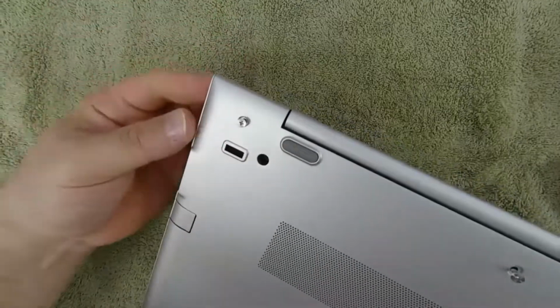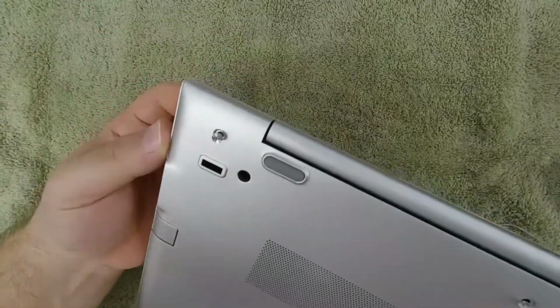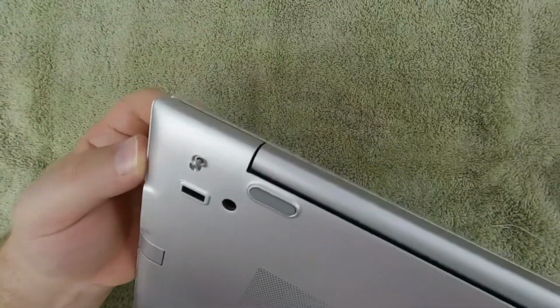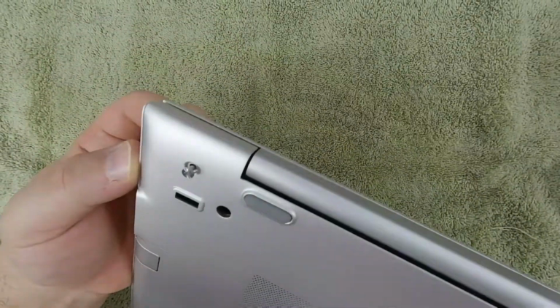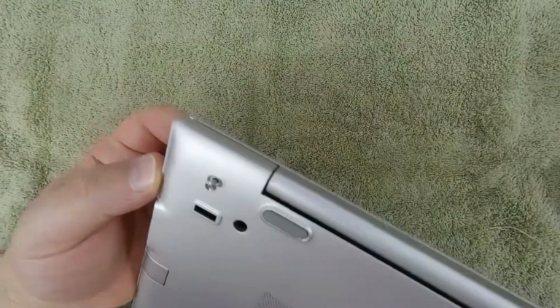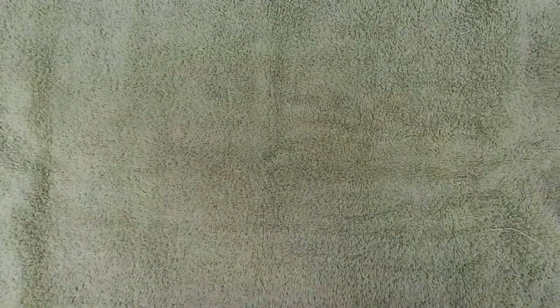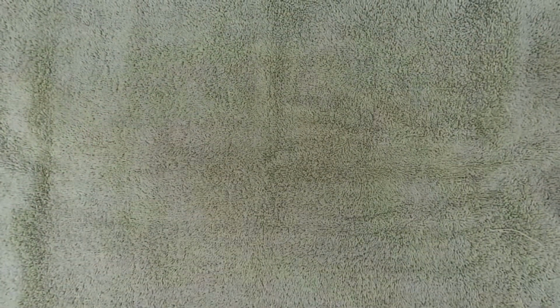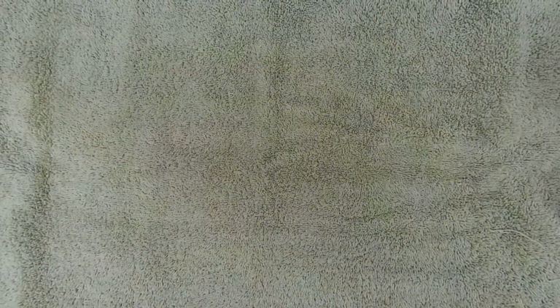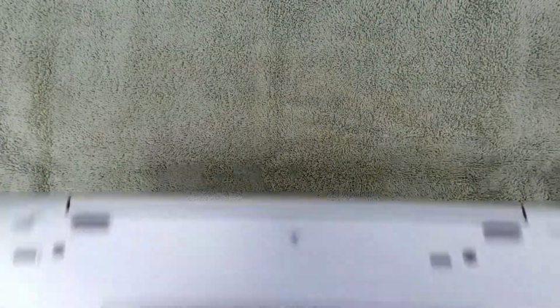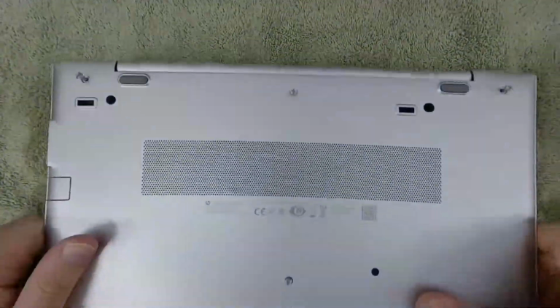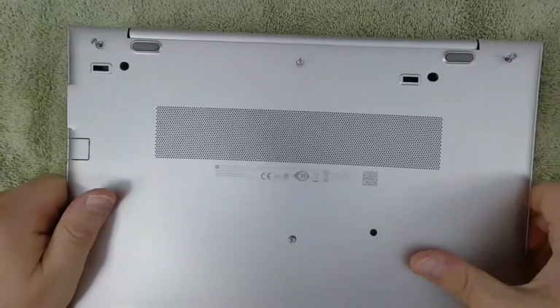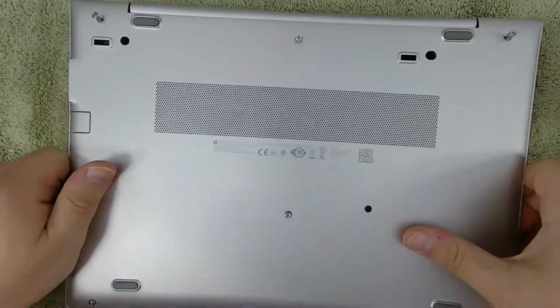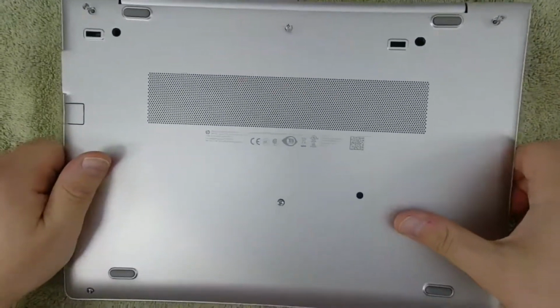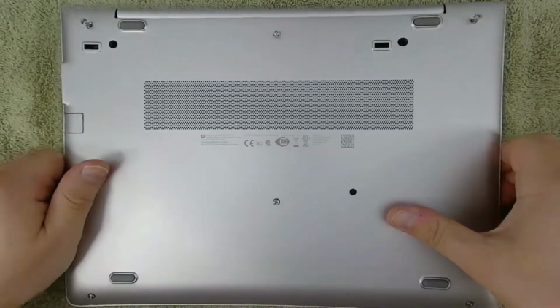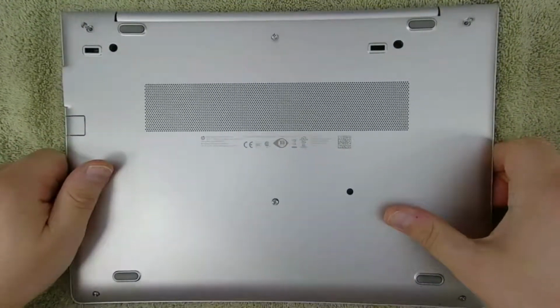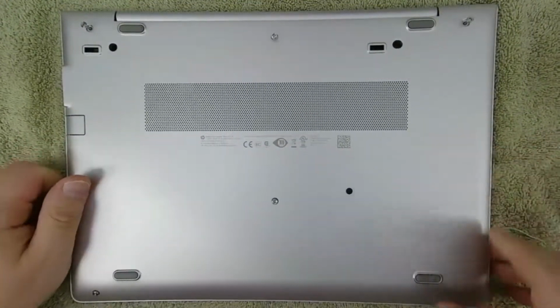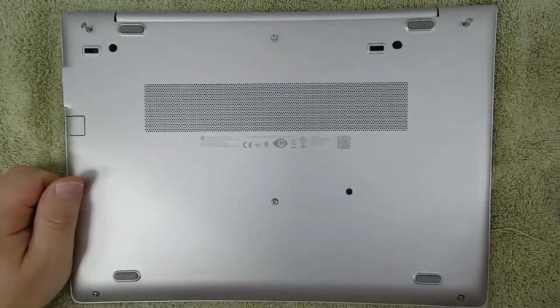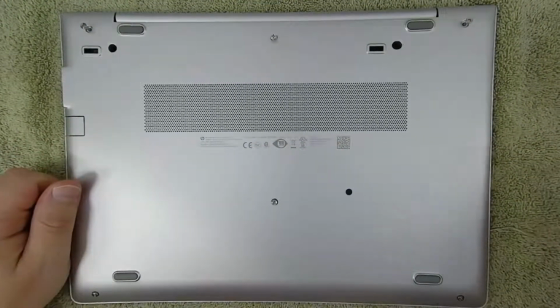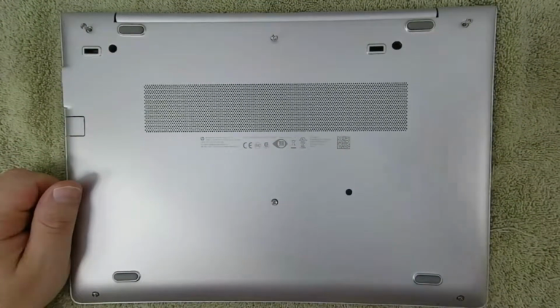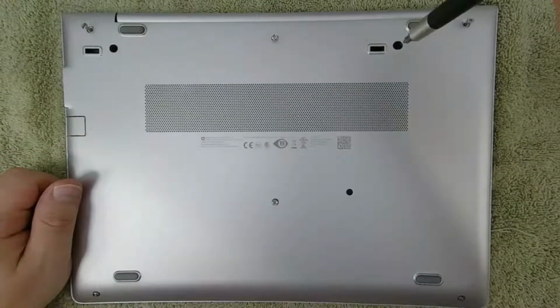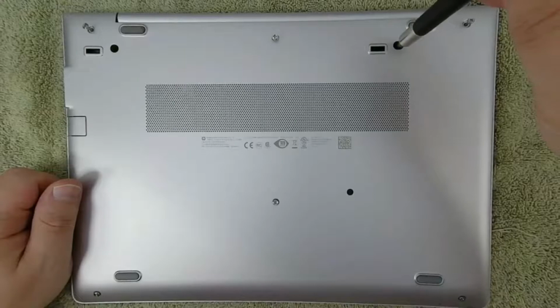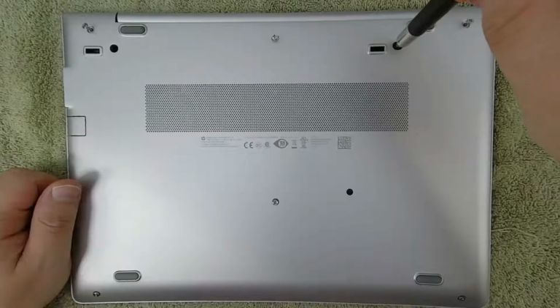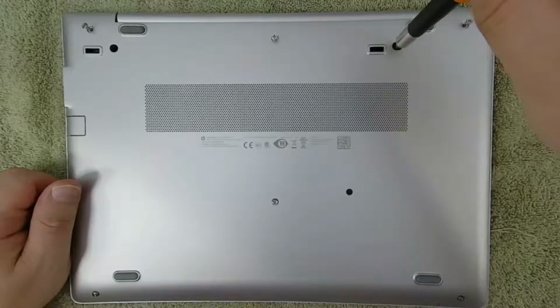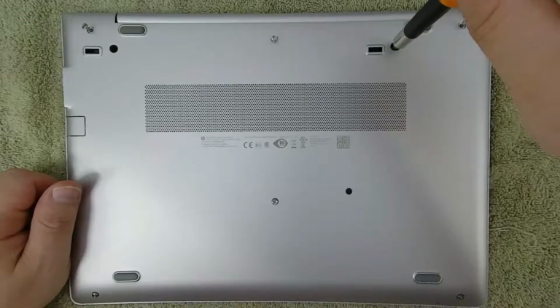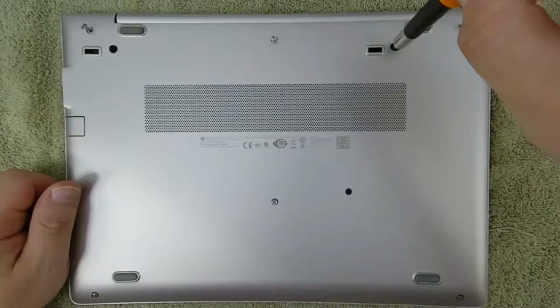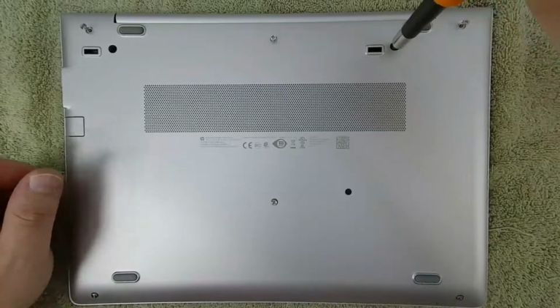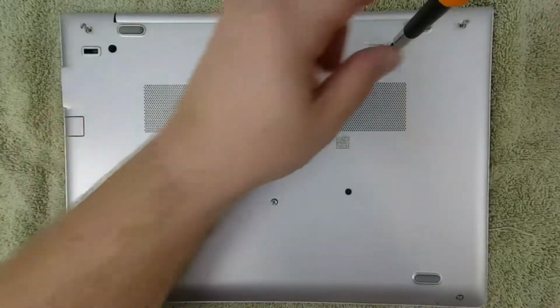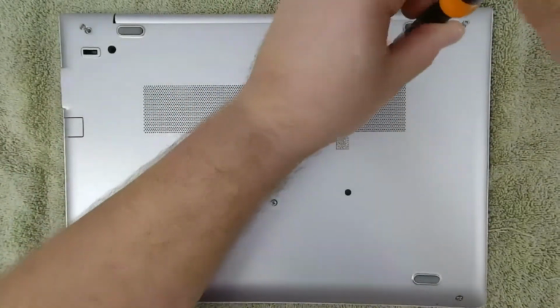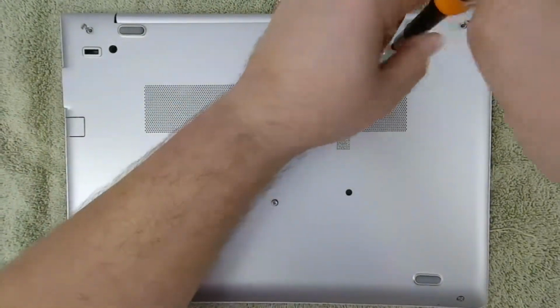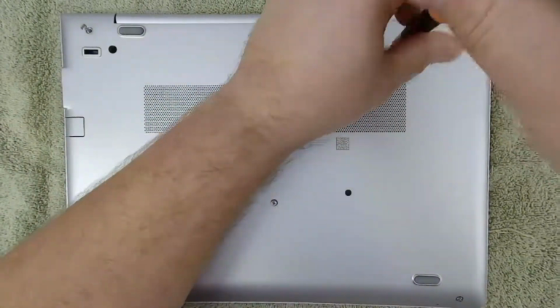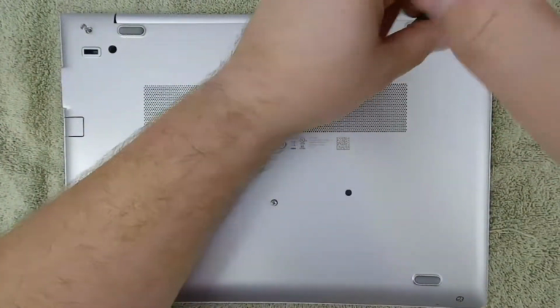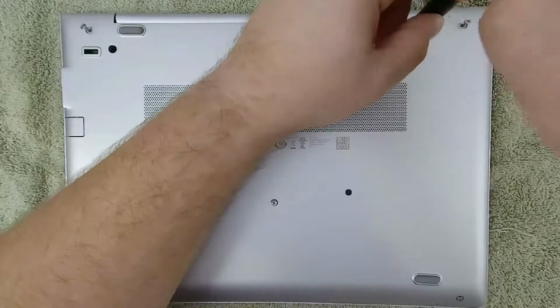Now this part can be pretty cringy because it feels like you're going to break something. If you're not comfortable with snapping sounds and putting pressure on your electronics, don't risk it and bring the laptop to any PC repair shop. If you're prepared though, let's start prying.